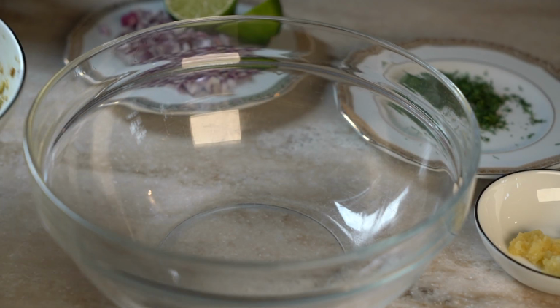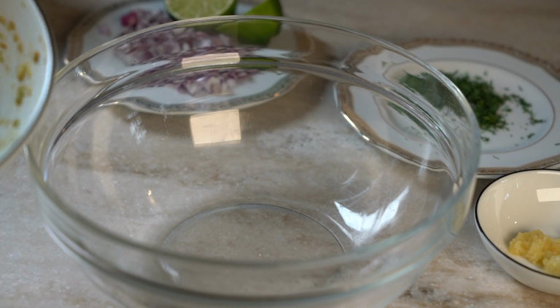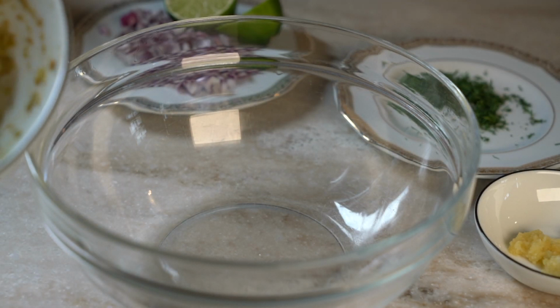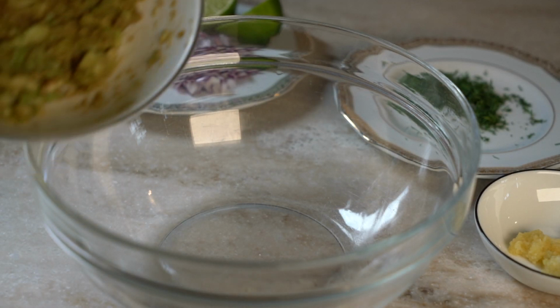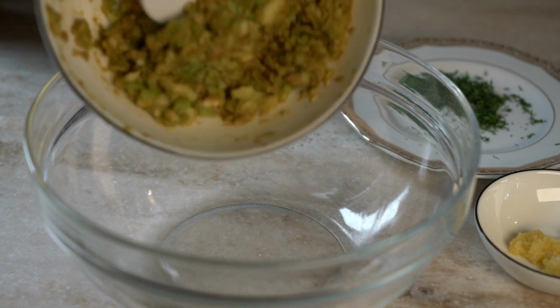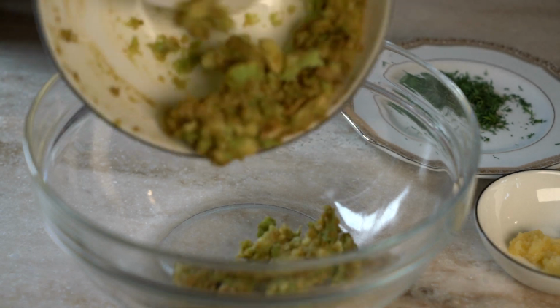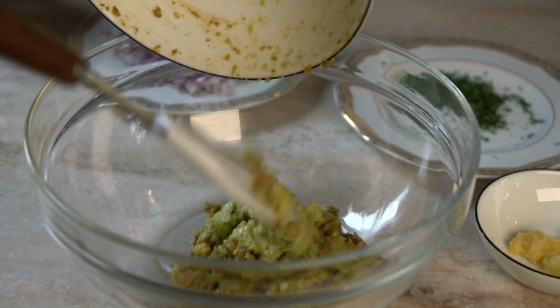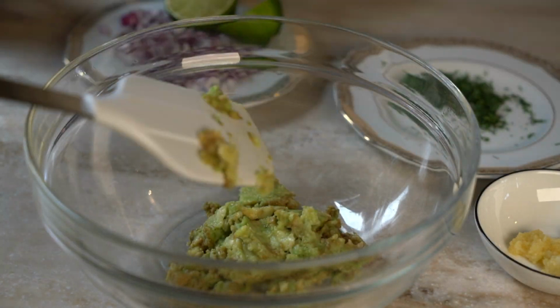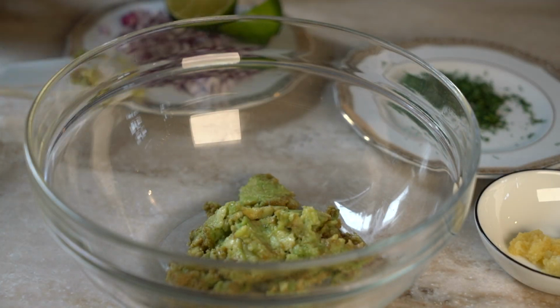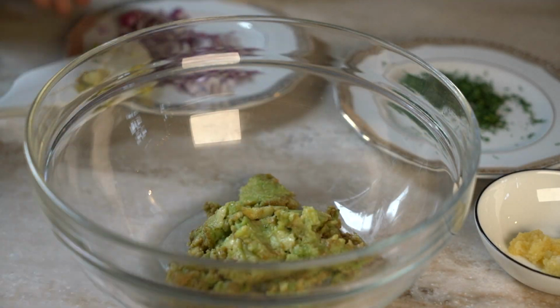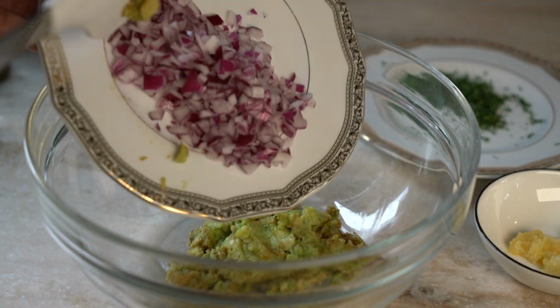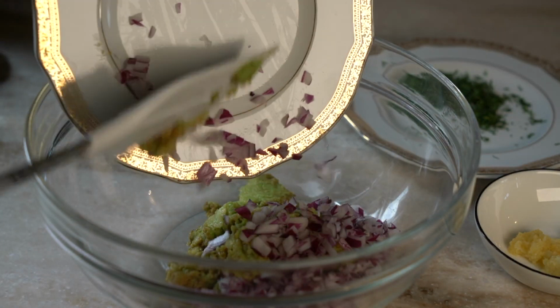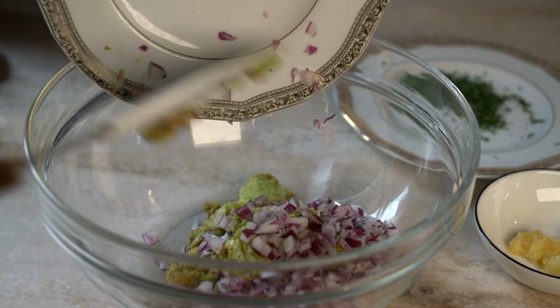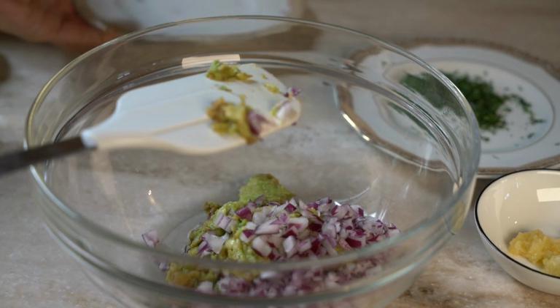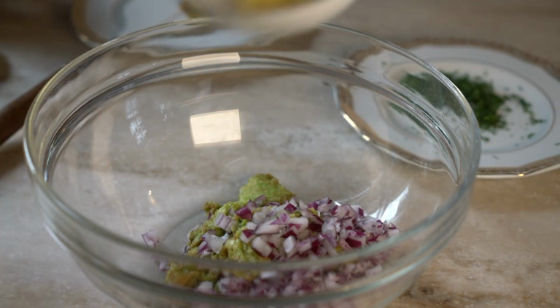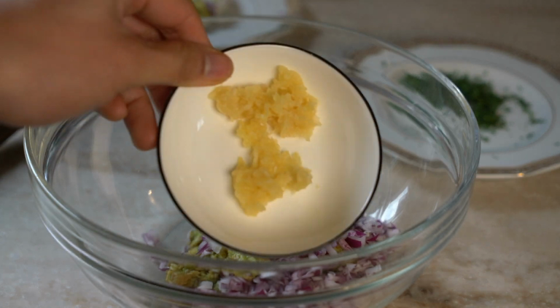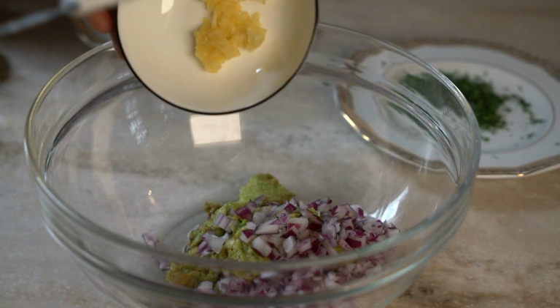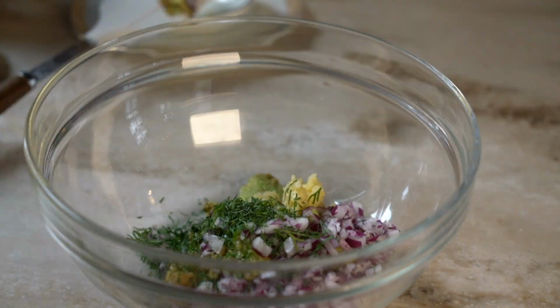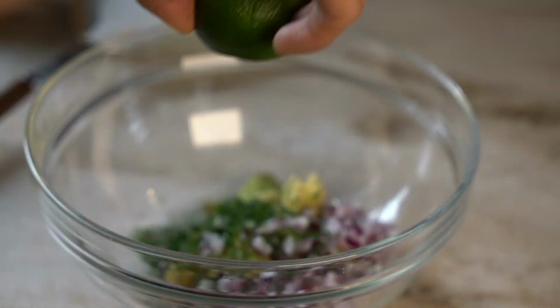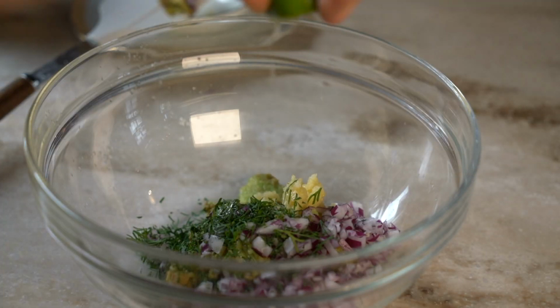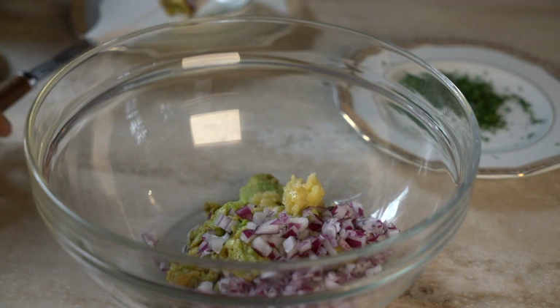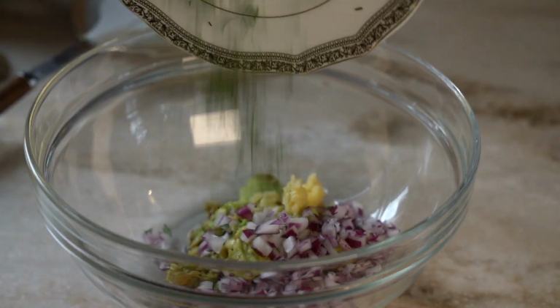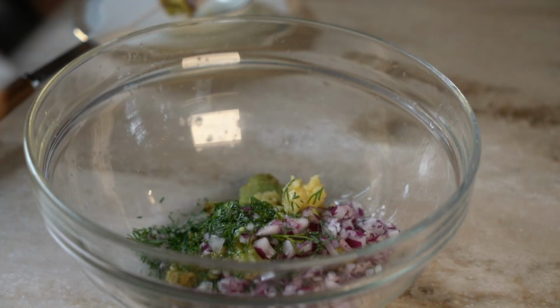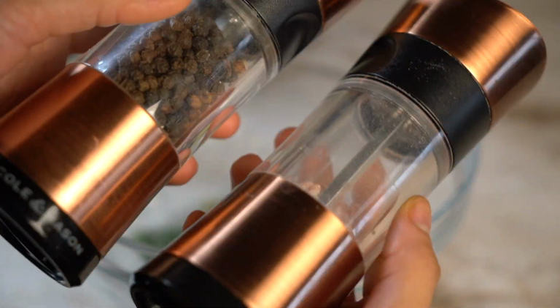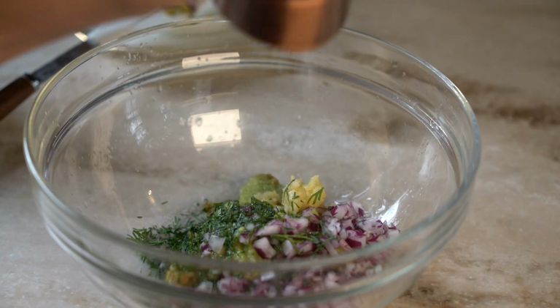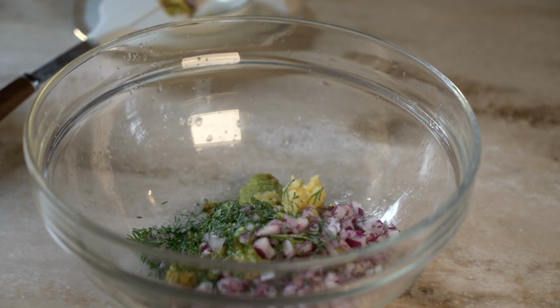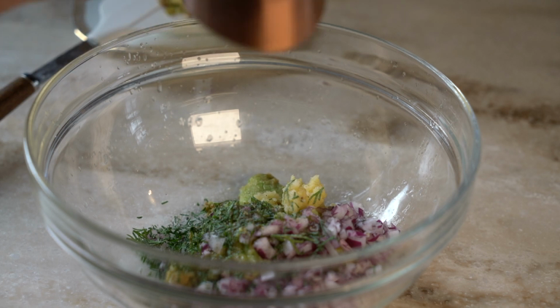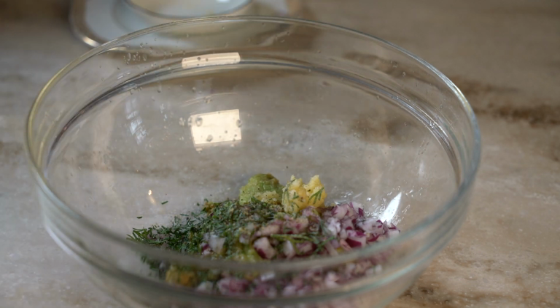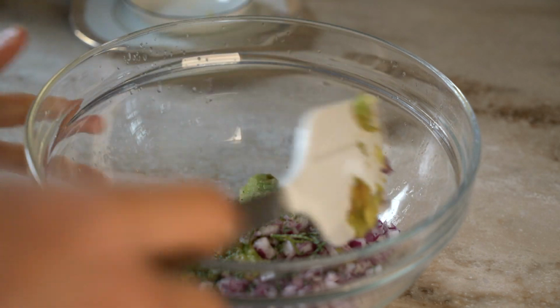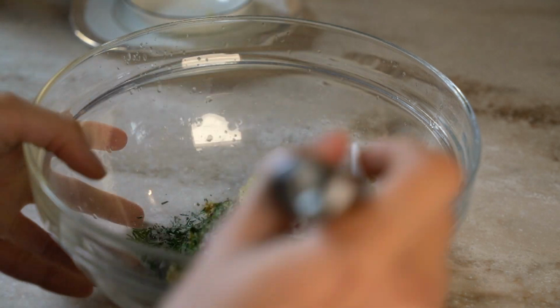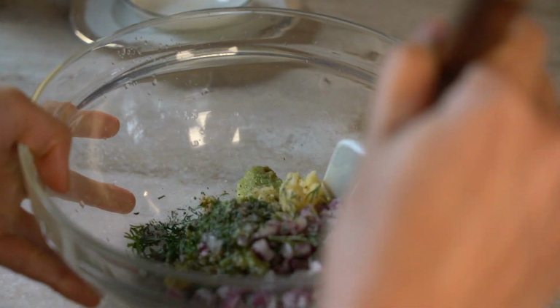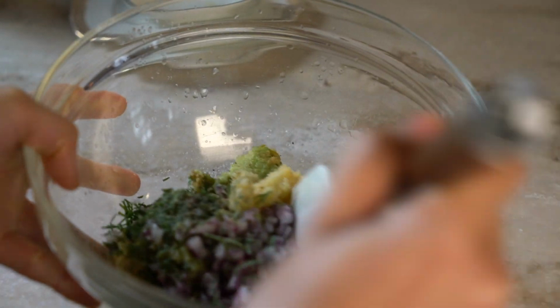Now for the spread: mashed avocado, diced red onions, chopped garlic, lime juice, salt and pepper. Mix everything together.